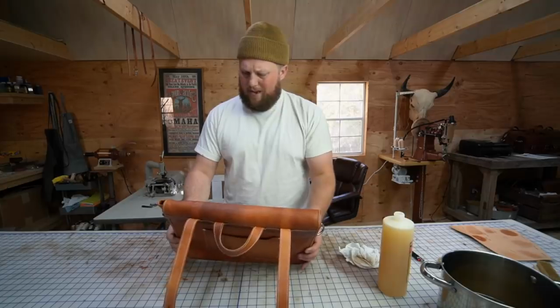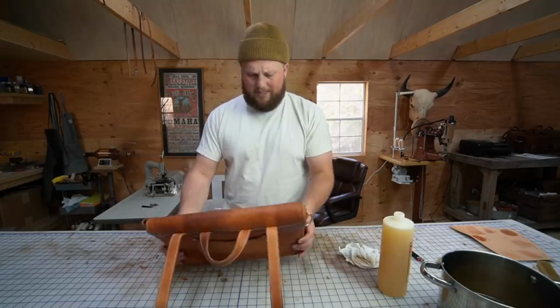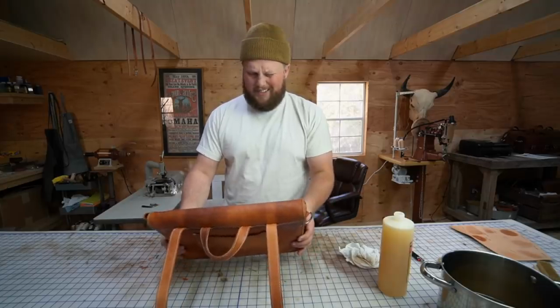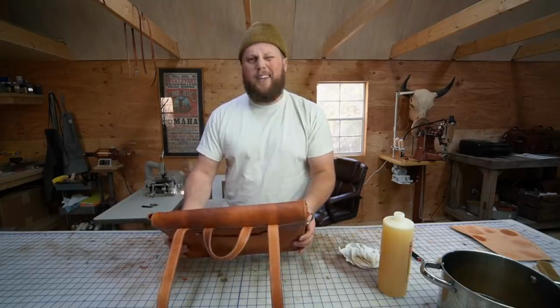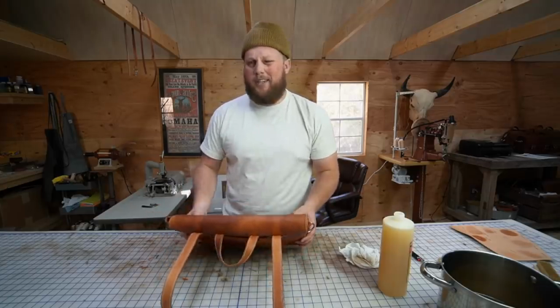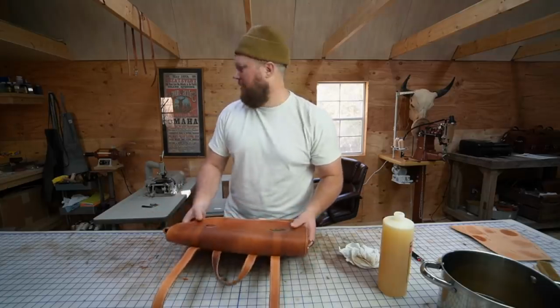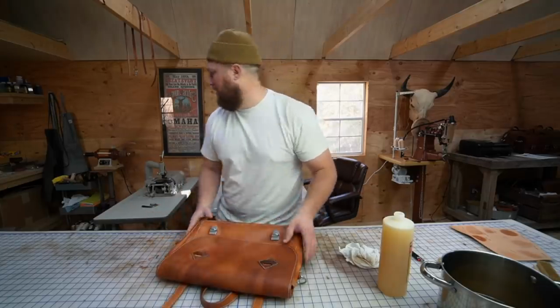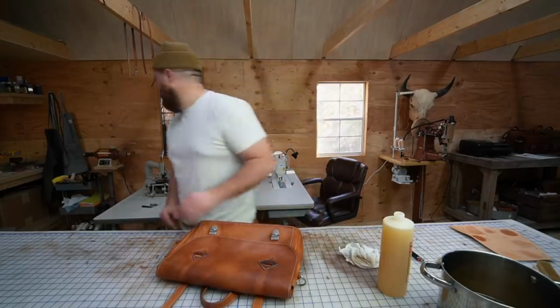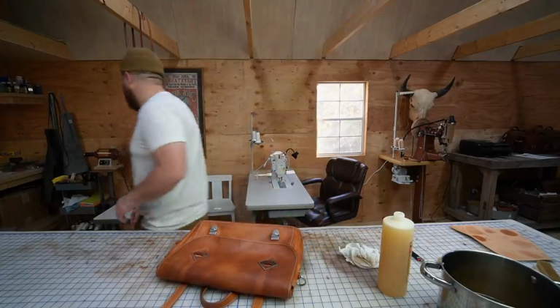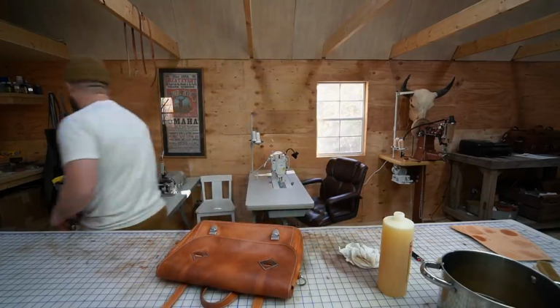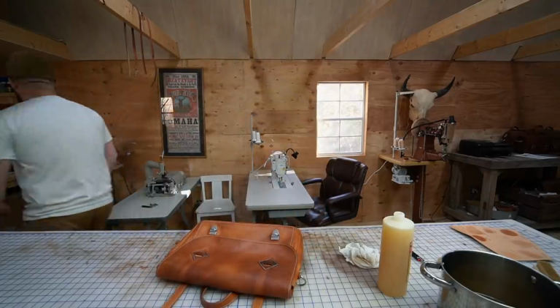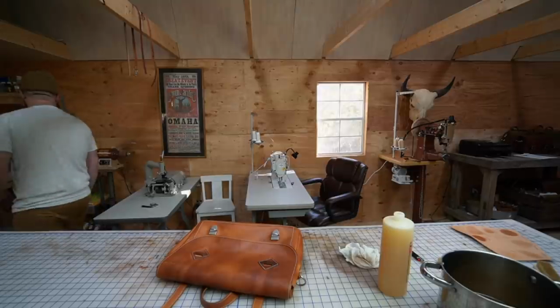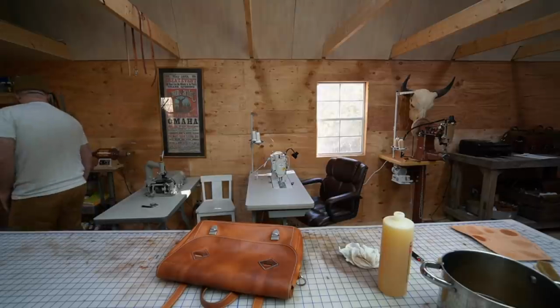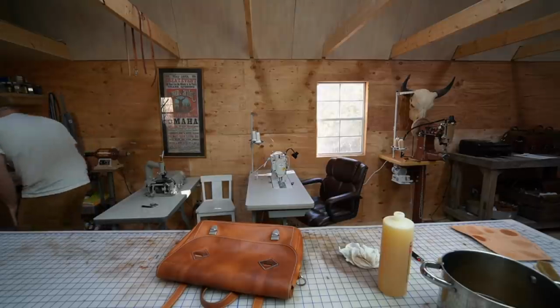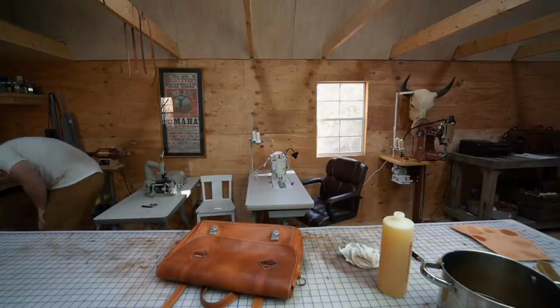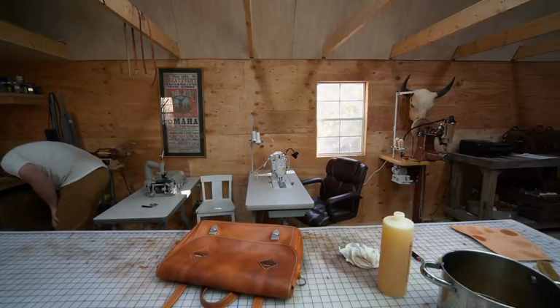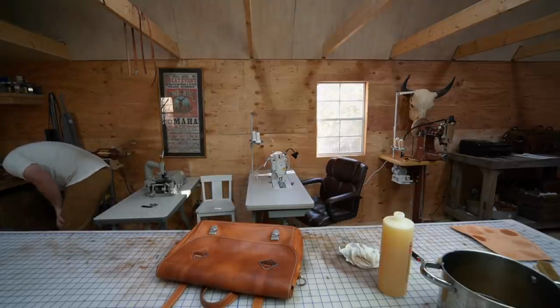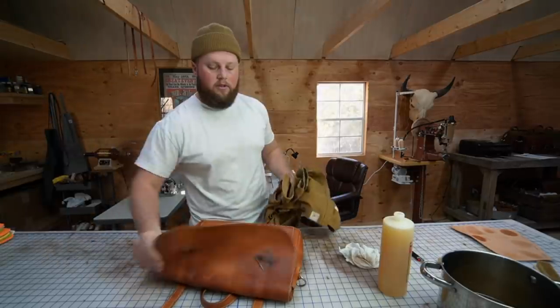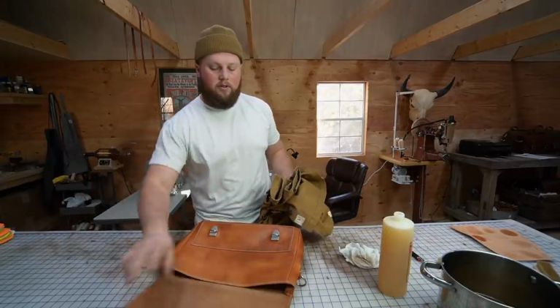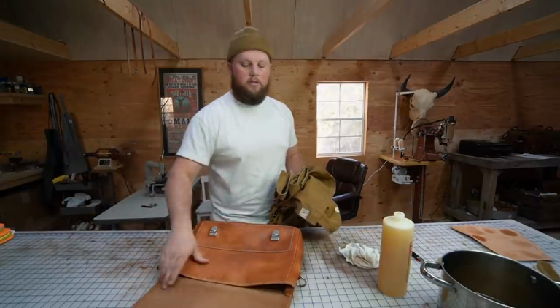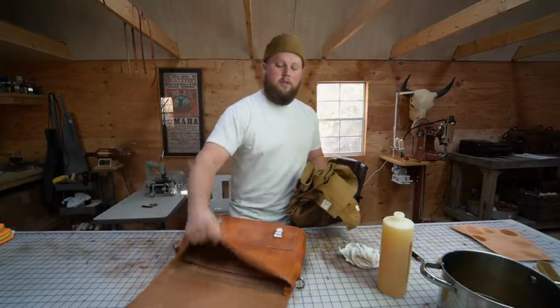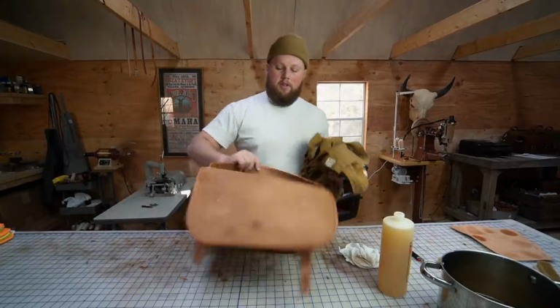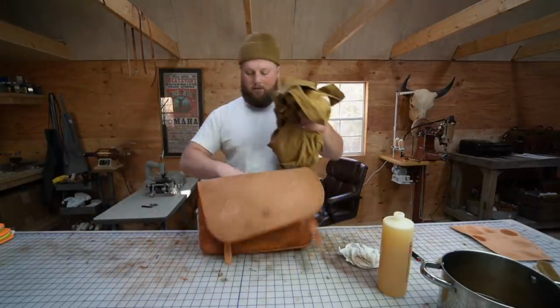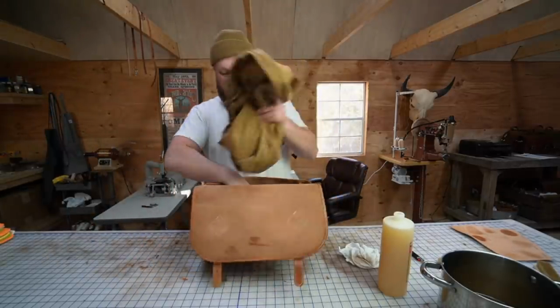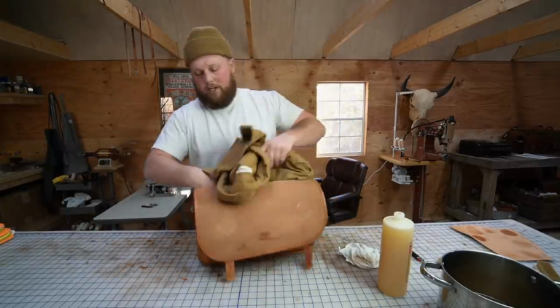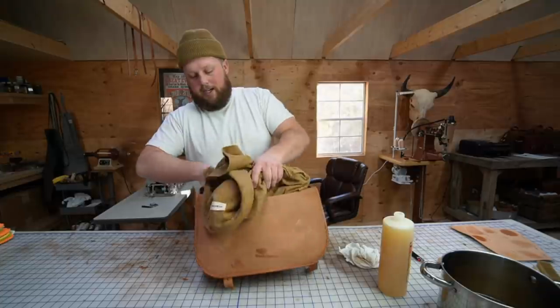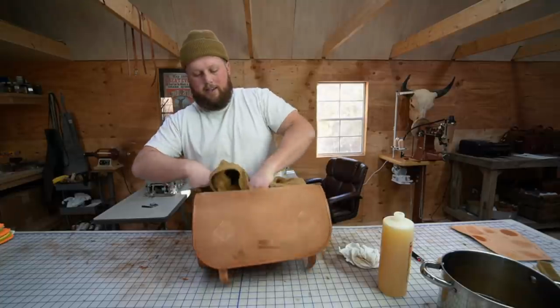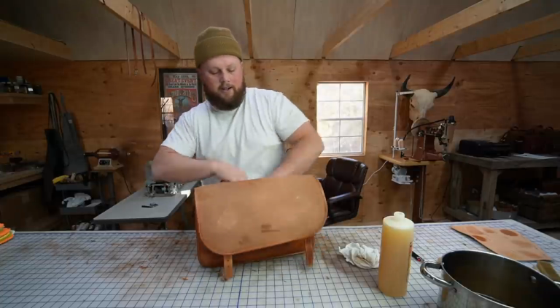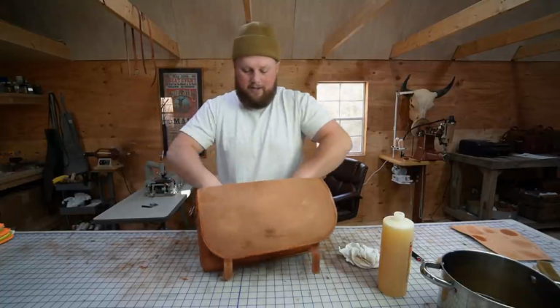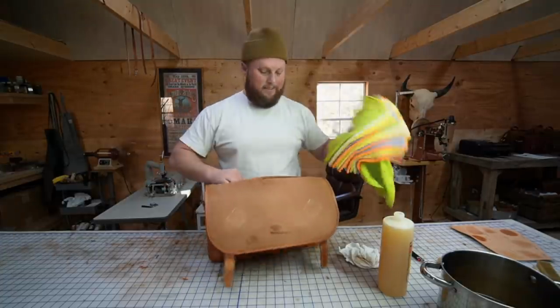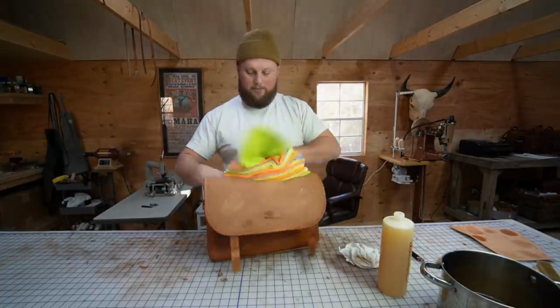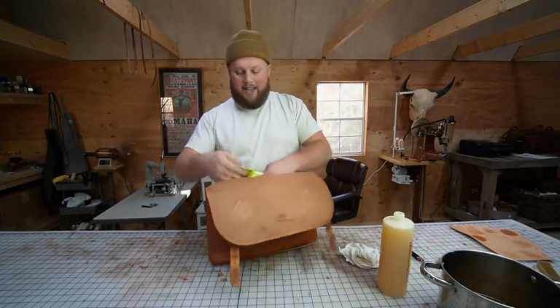I'm going to stuff this thing — I think it'll be a little bit easier to wipe down. I'll throw my jacket in there and some of these rags.